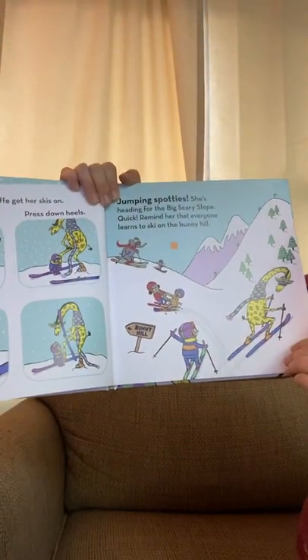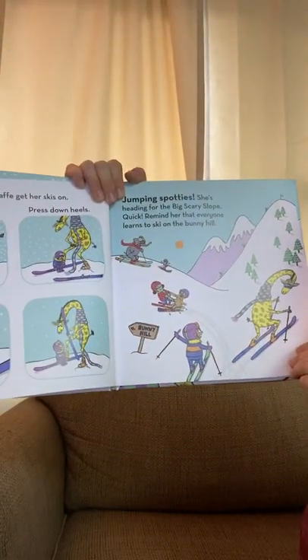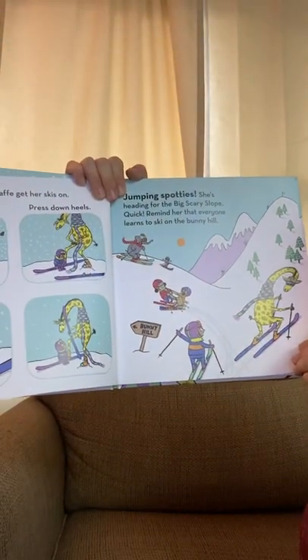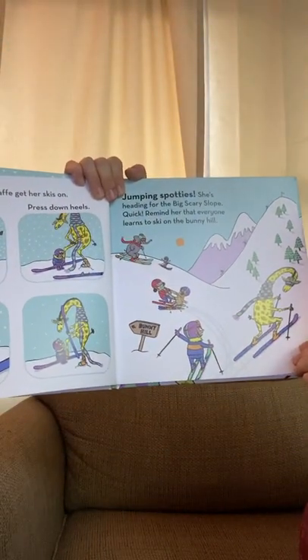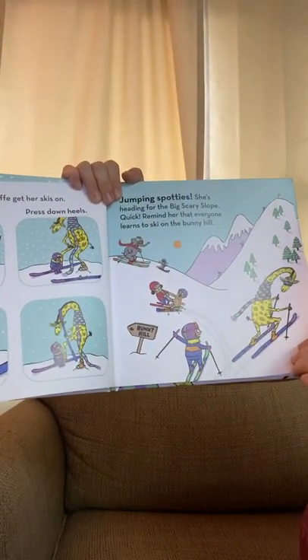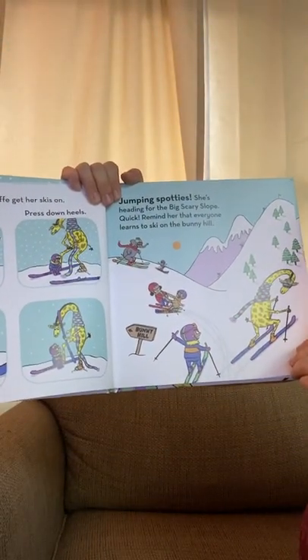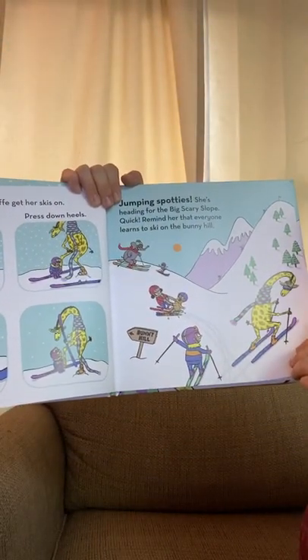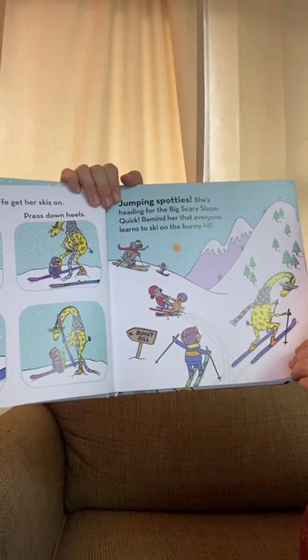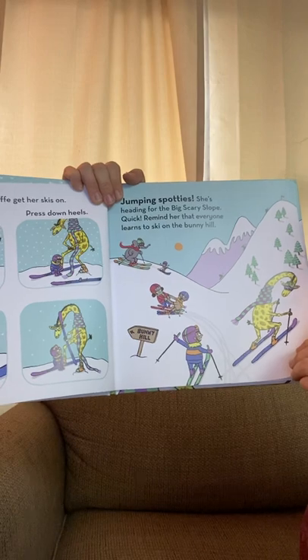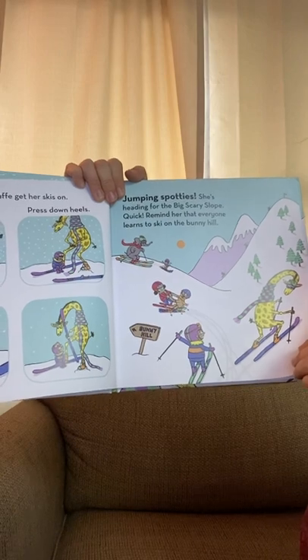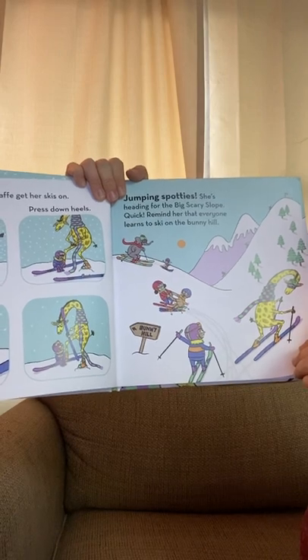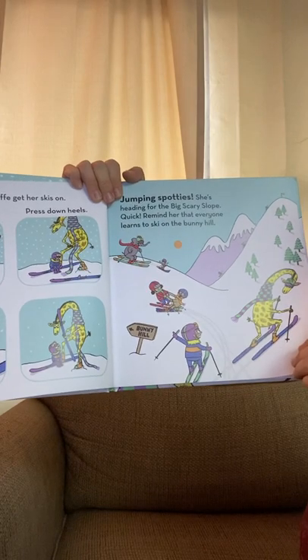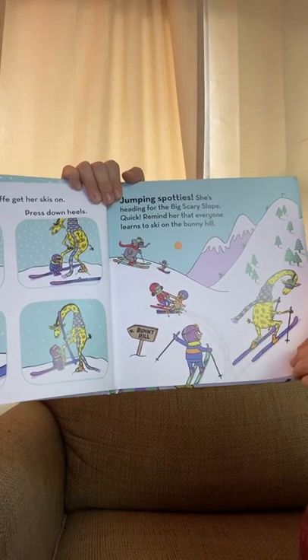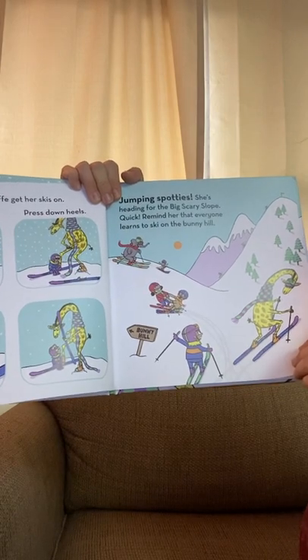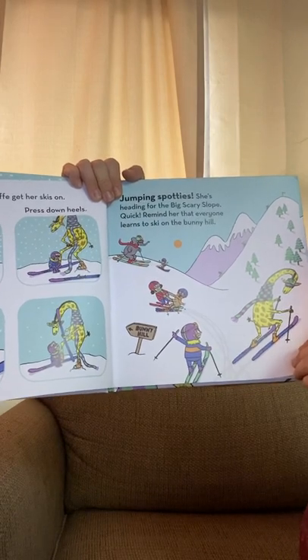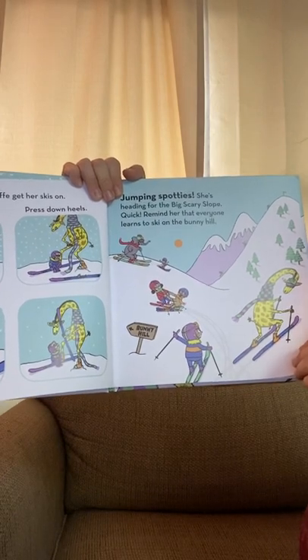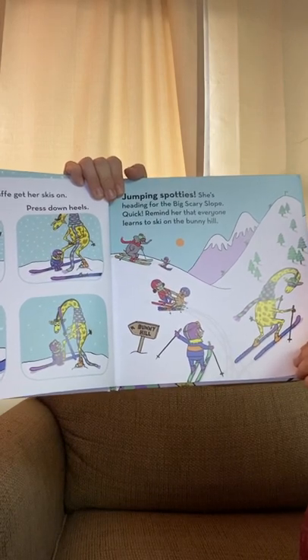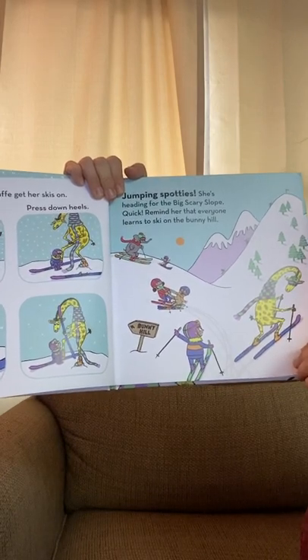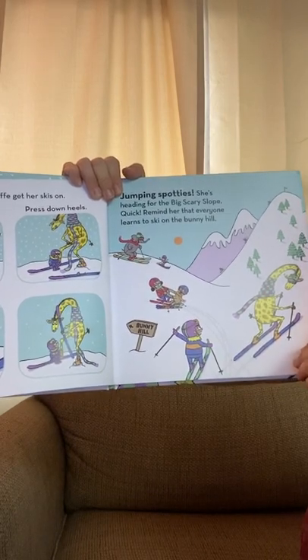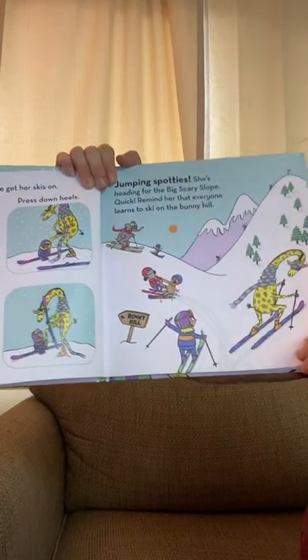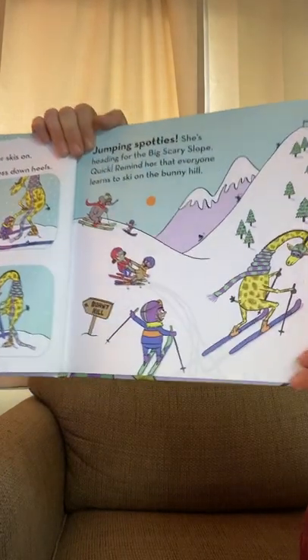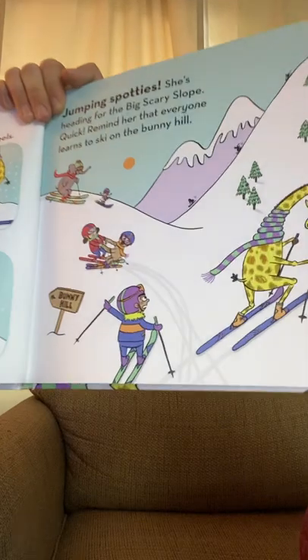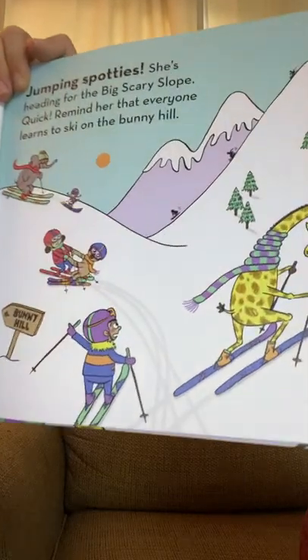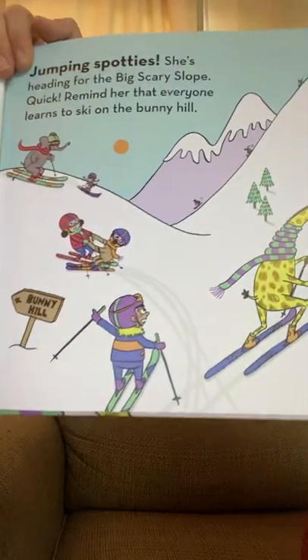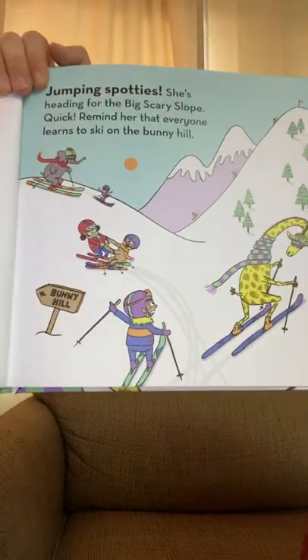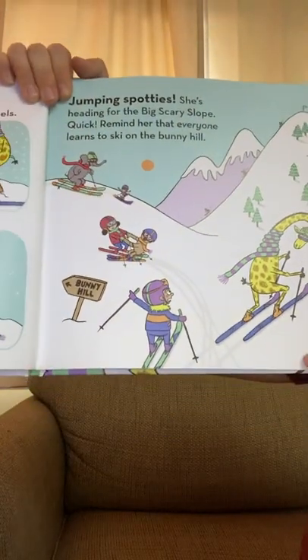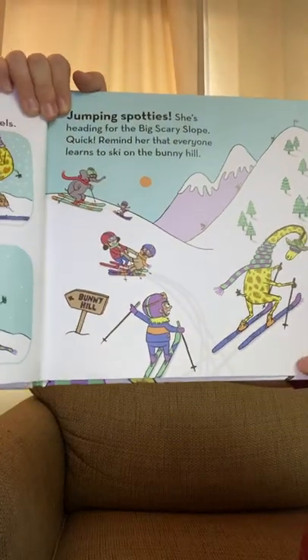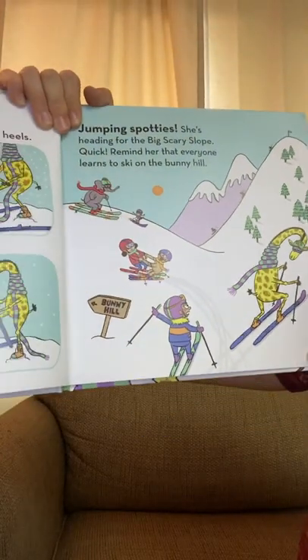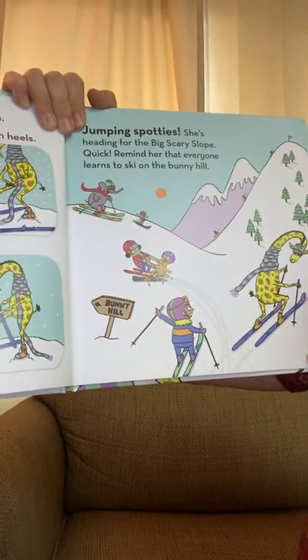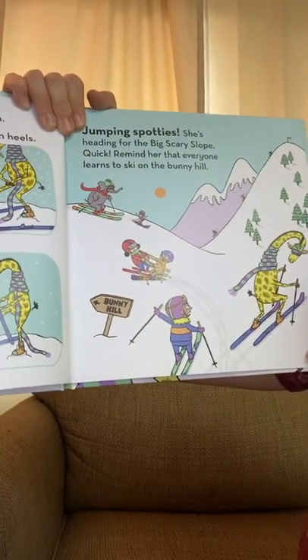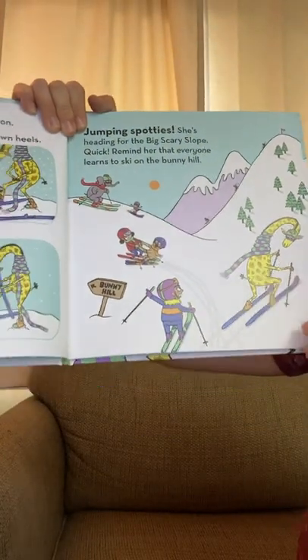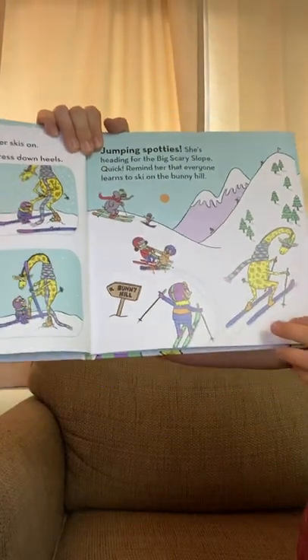Jumping spotties! She's headed for the big, scary slope. Quick, remind her that everyone learns to ski on the bunny hill. Got to go to the bunny hill first — bunny hill!